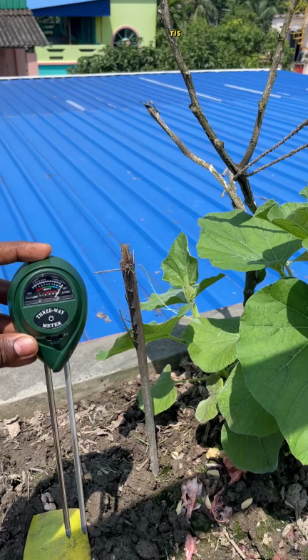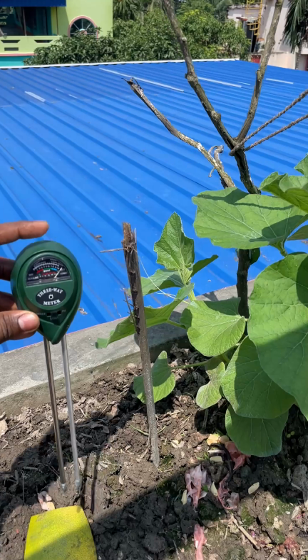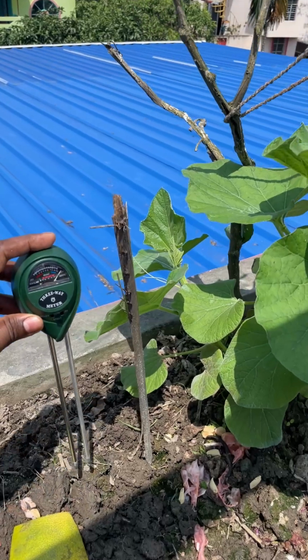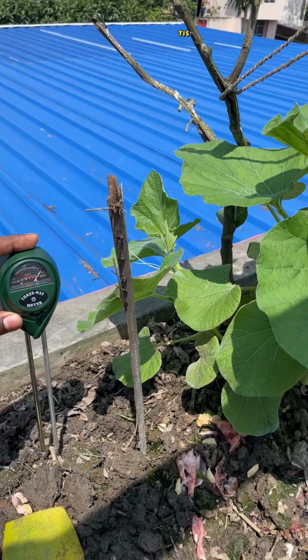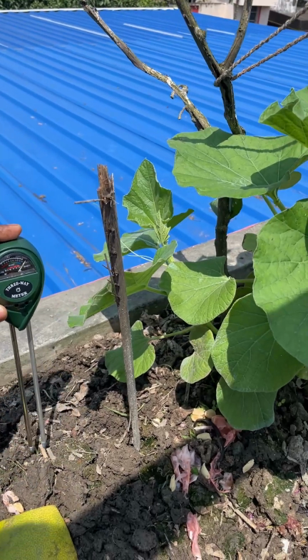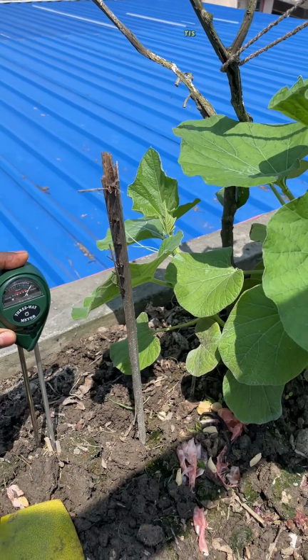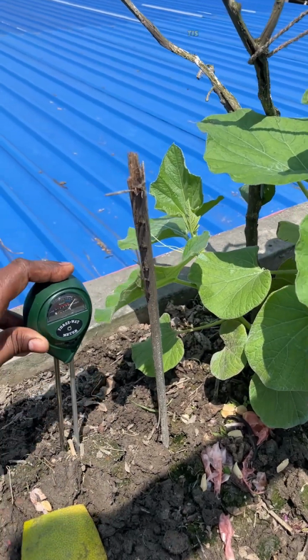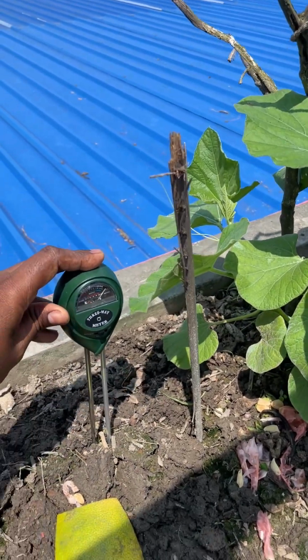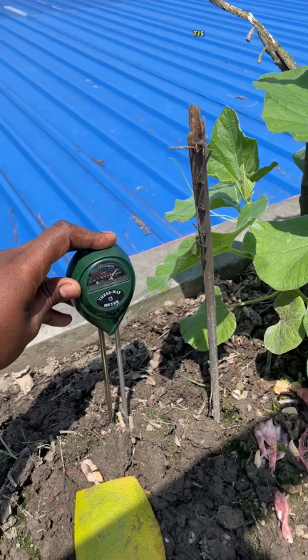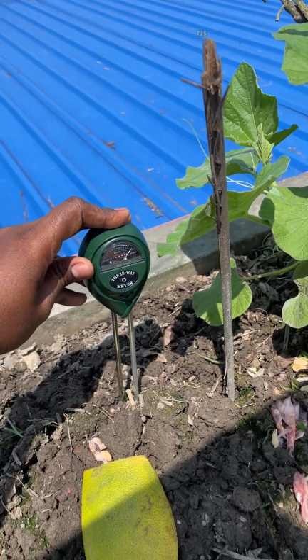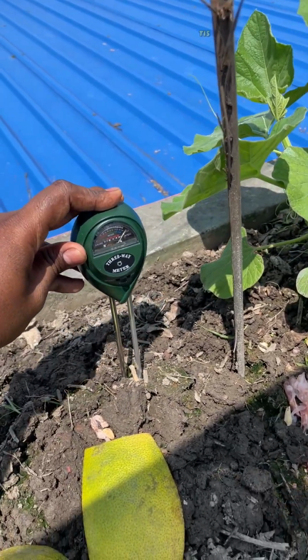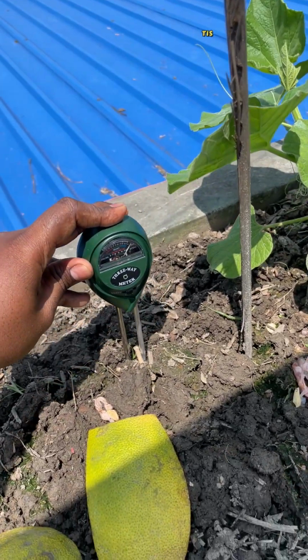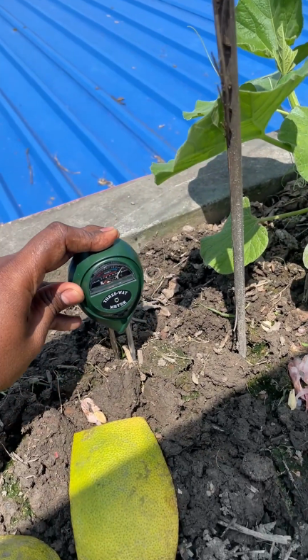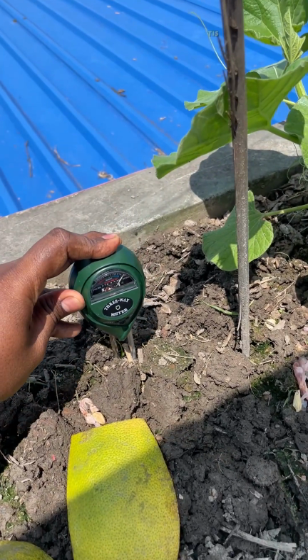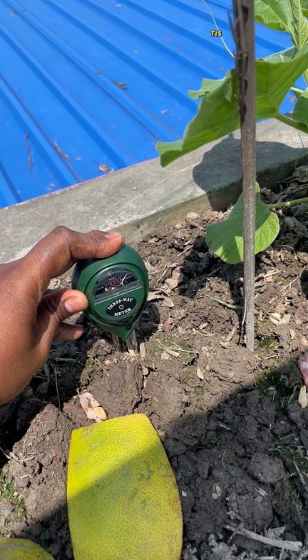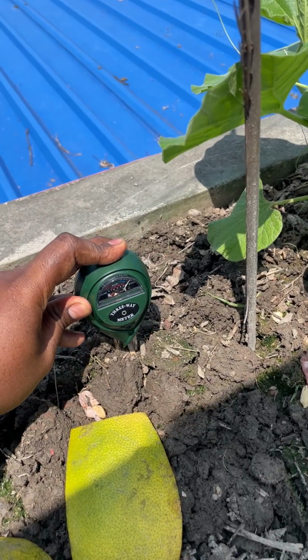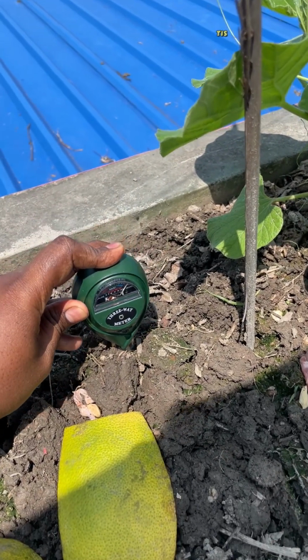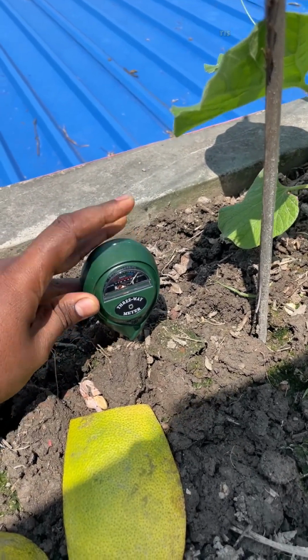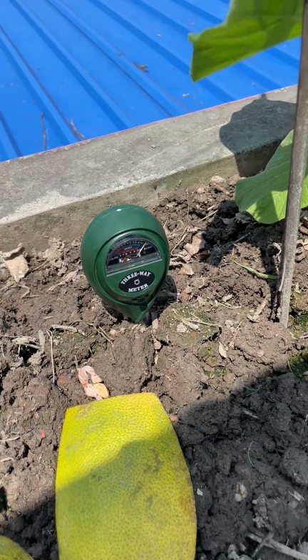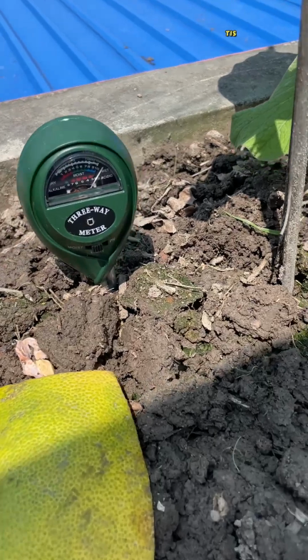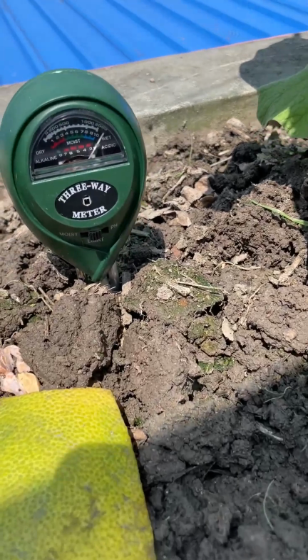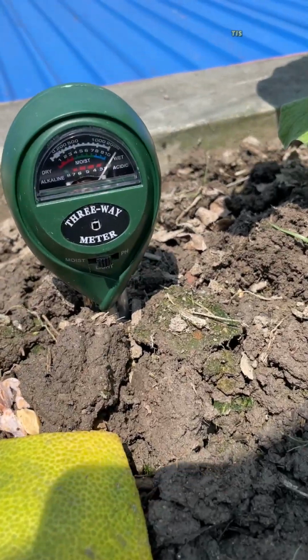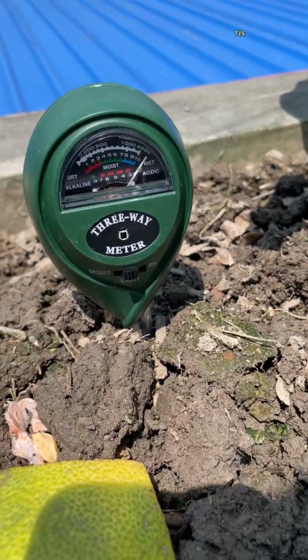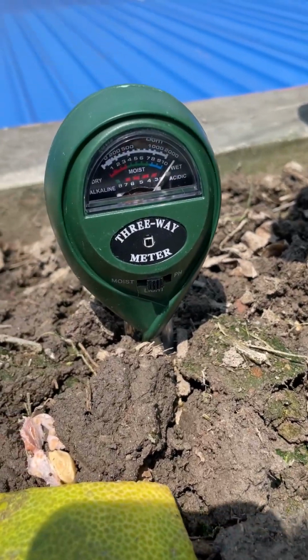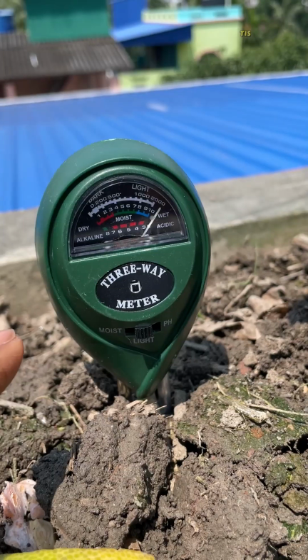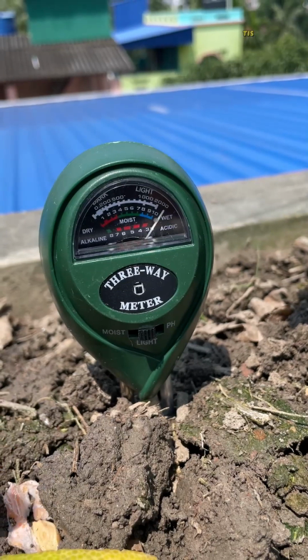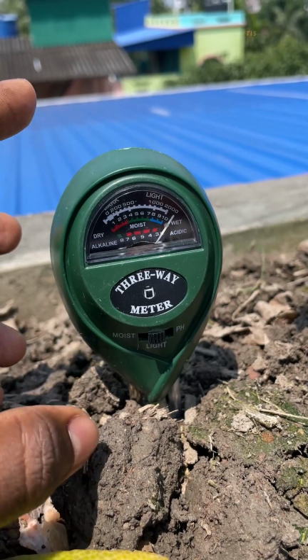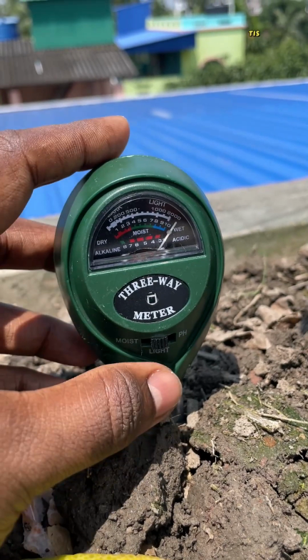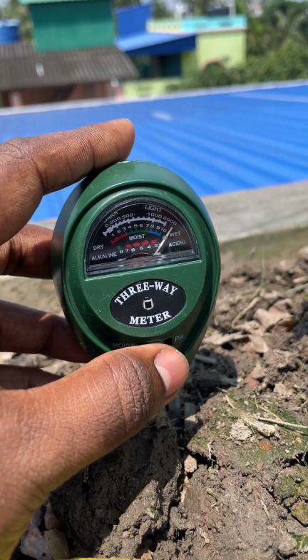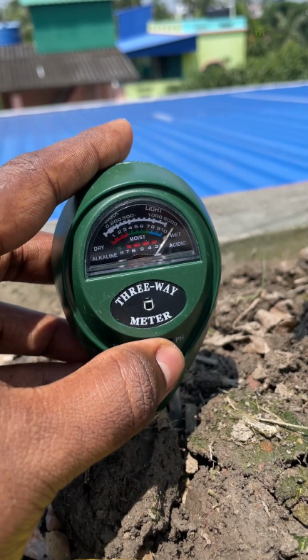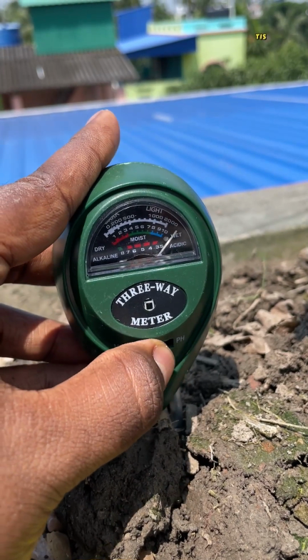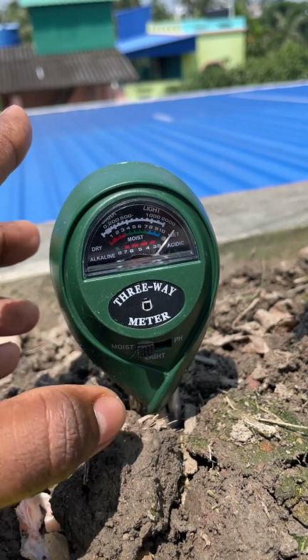This soil testing kit is an all-in-one solution that measures moisture, pH level, and sunlight intensity, giving you a complete picture of your soil's health. It works without any batteries or charging.